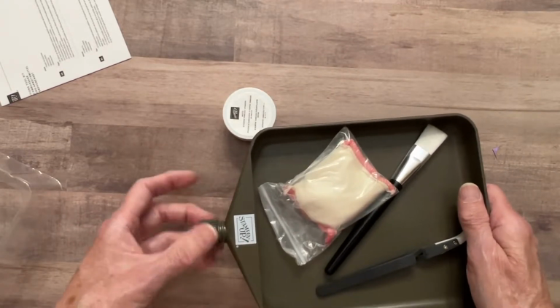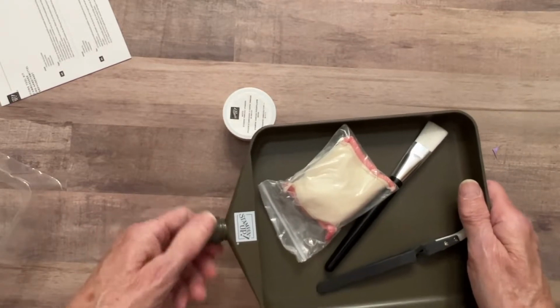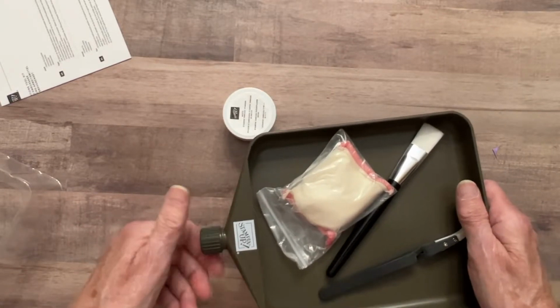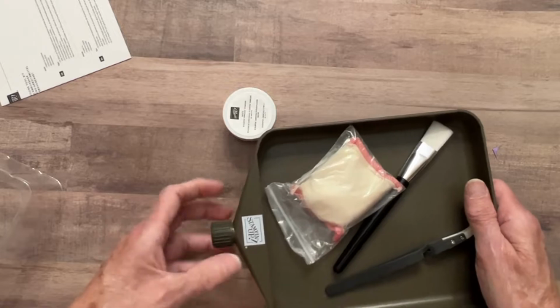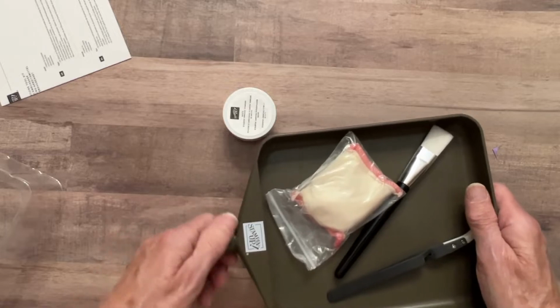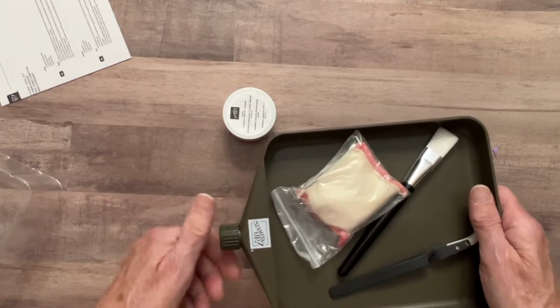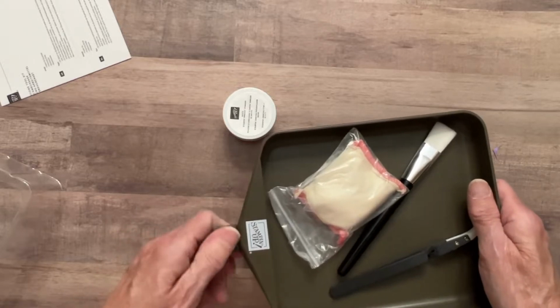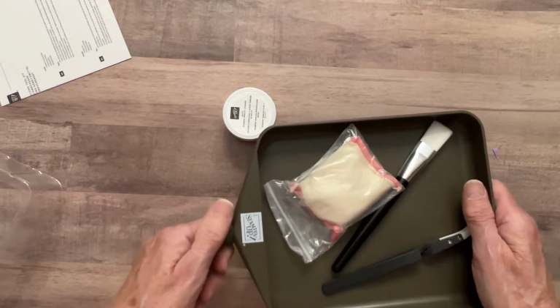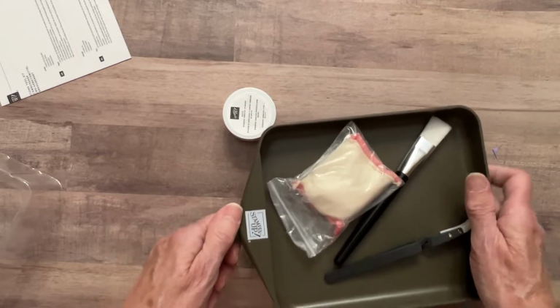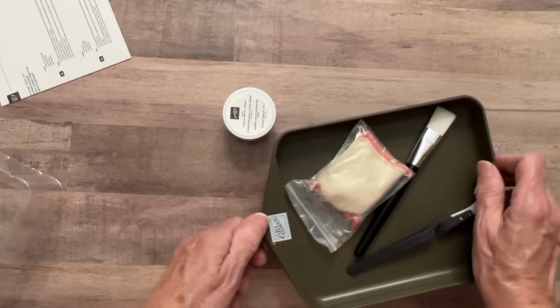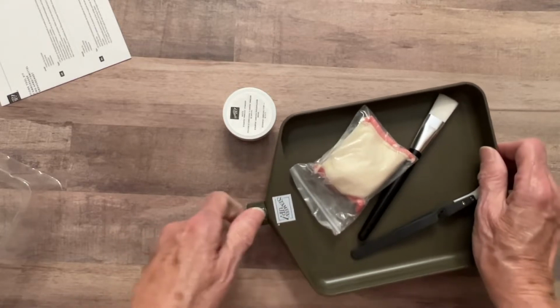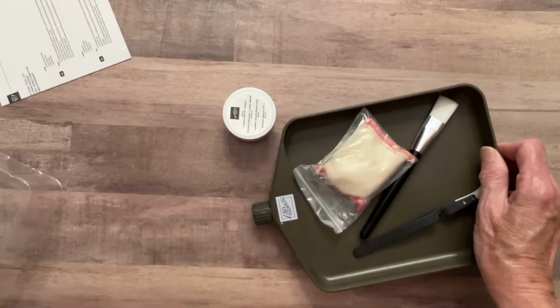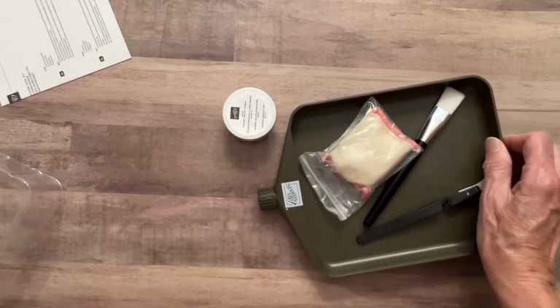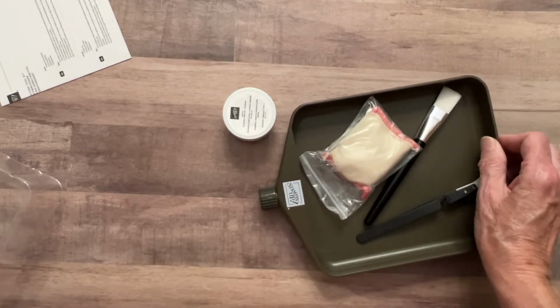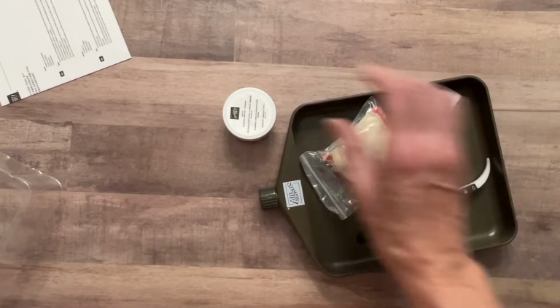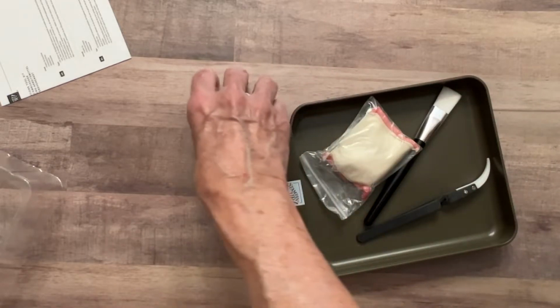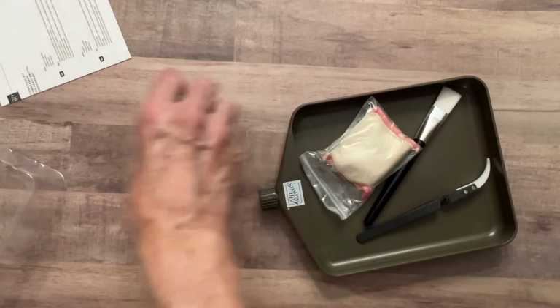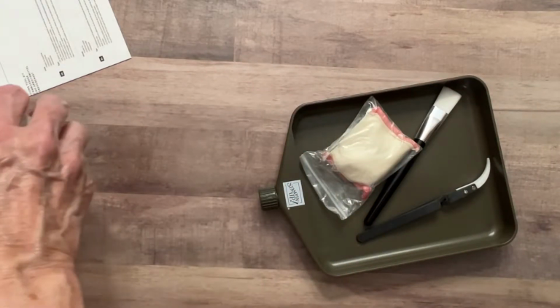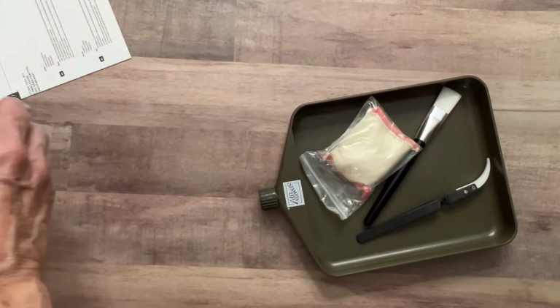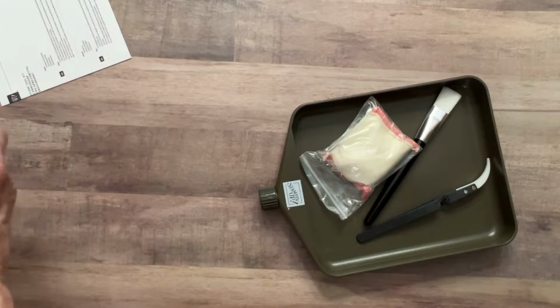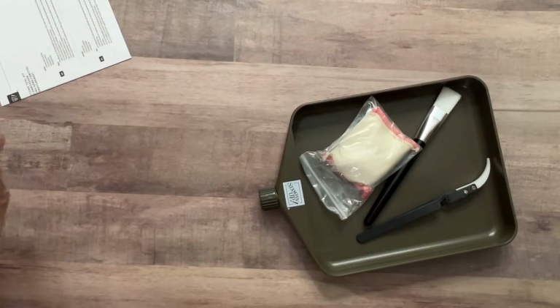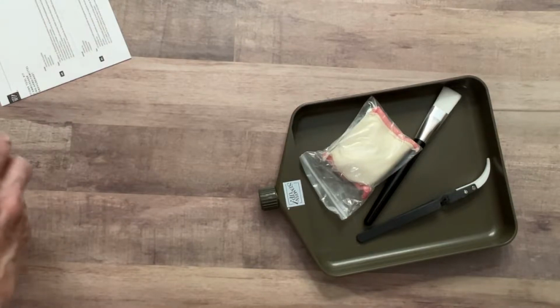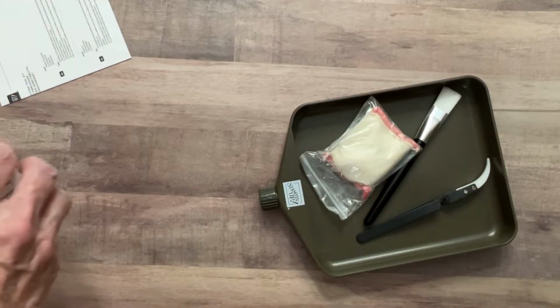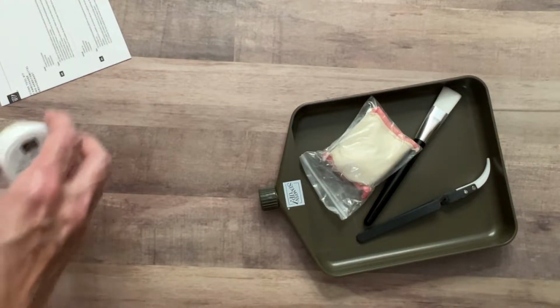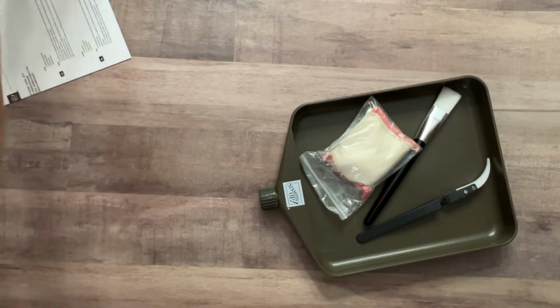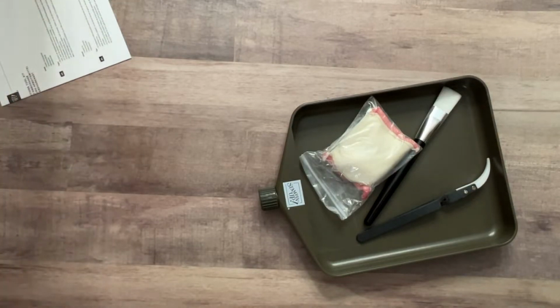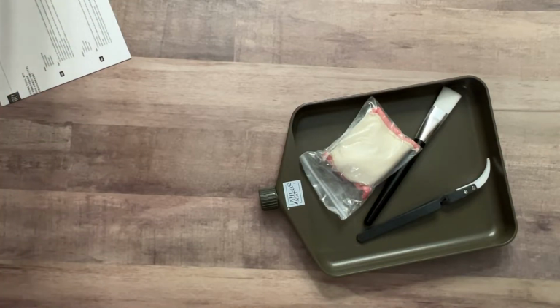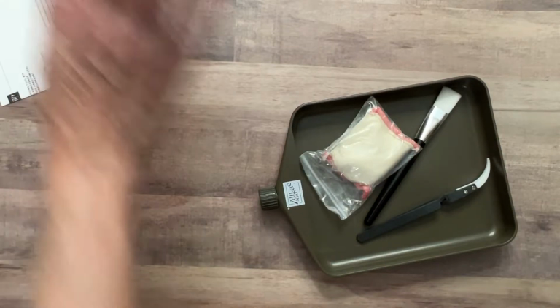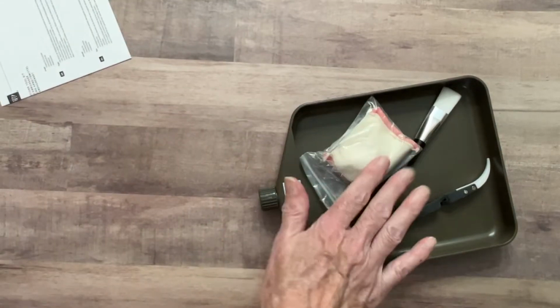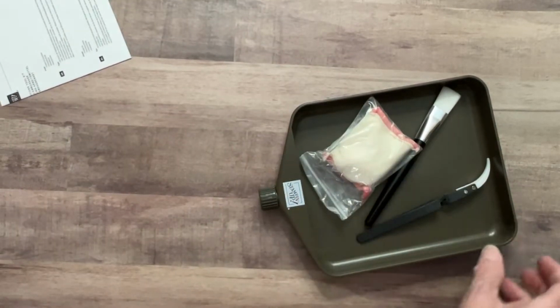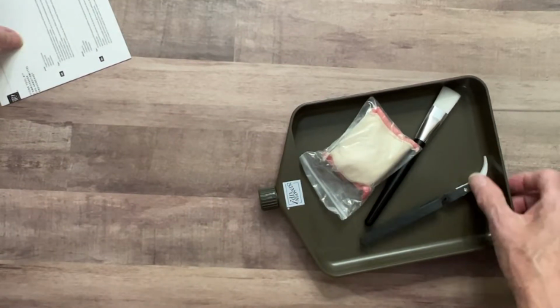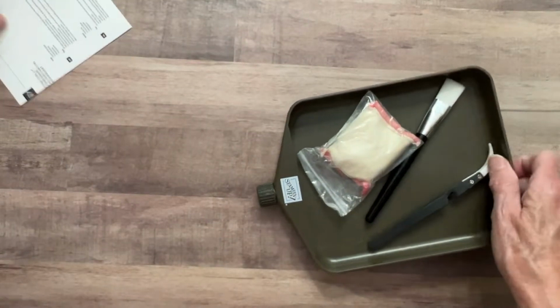If Stampin' Up was really smart, they'd be bringing back what everybody calls the whale tail punch.